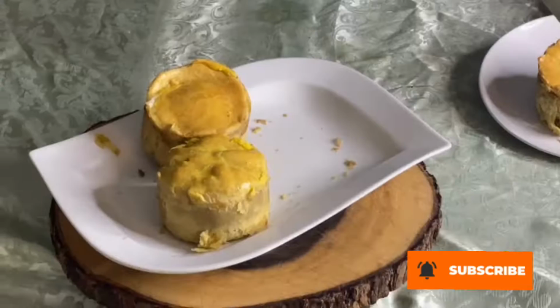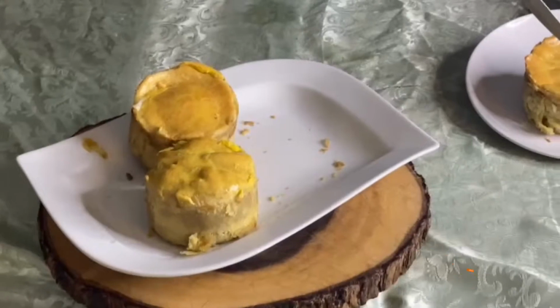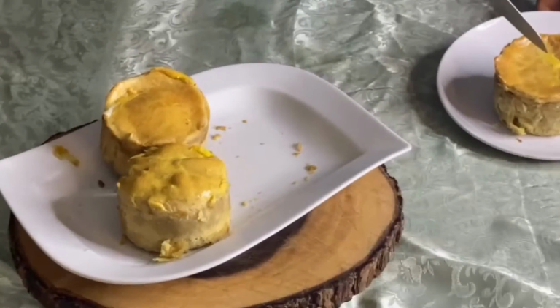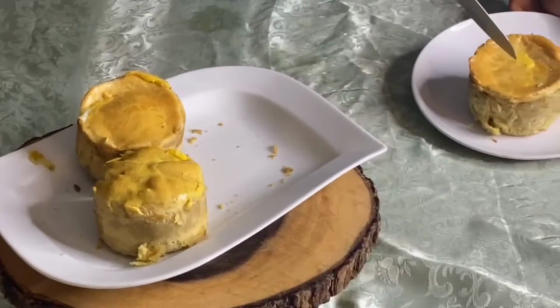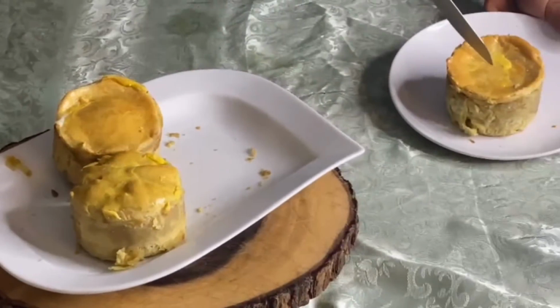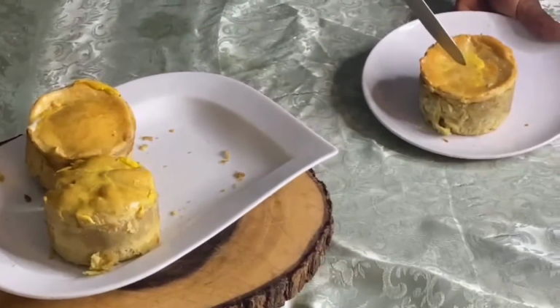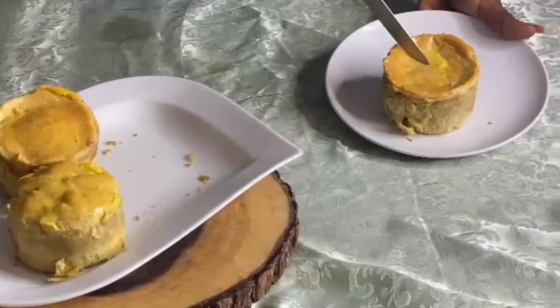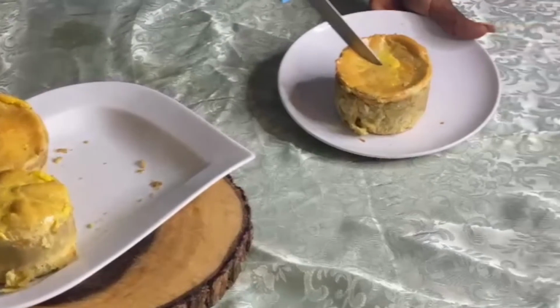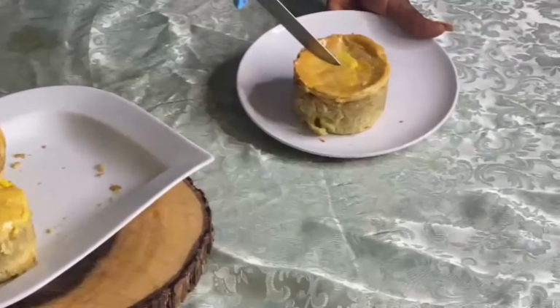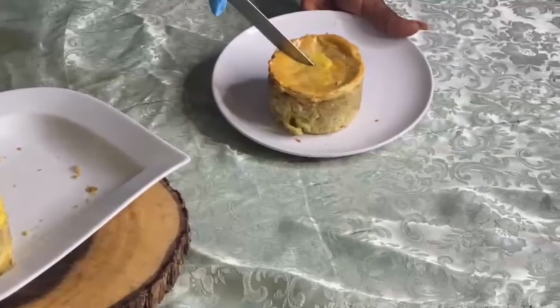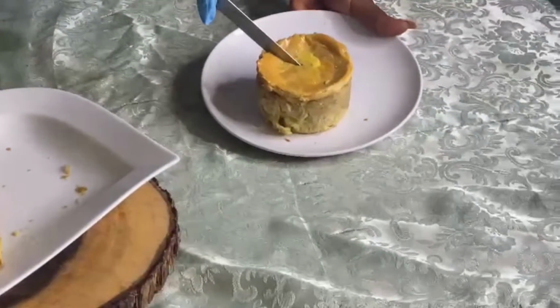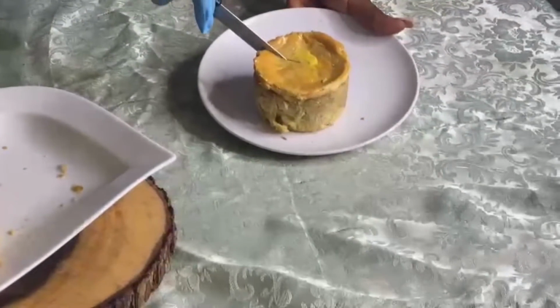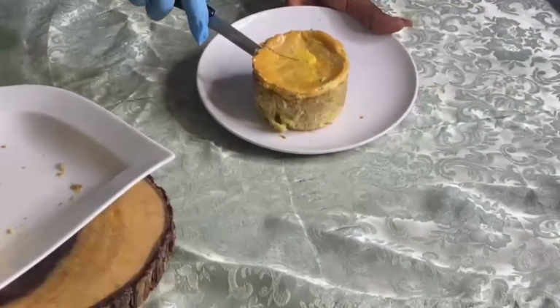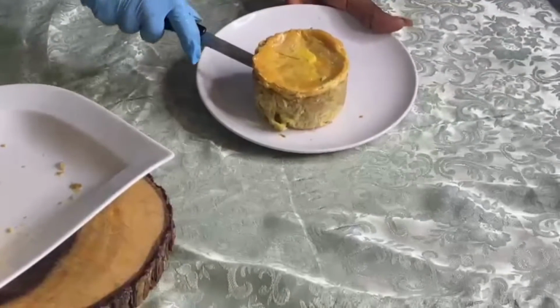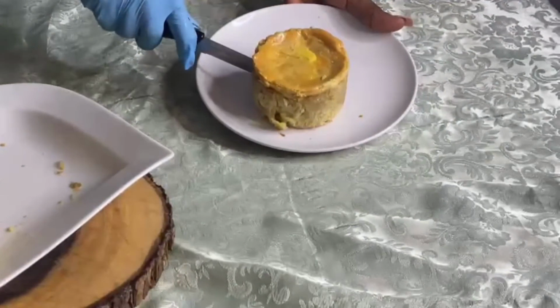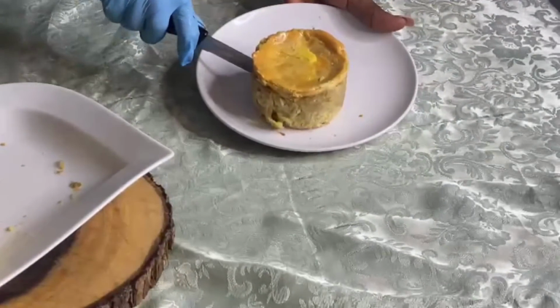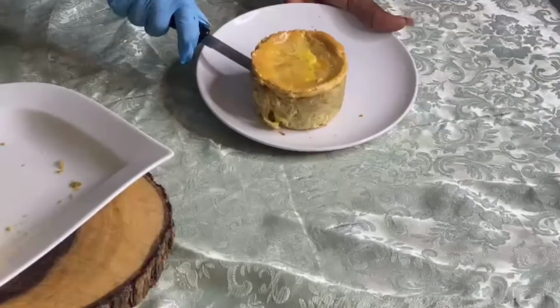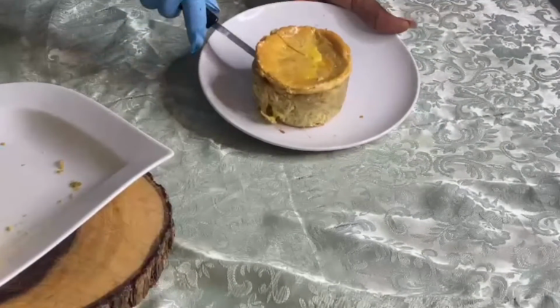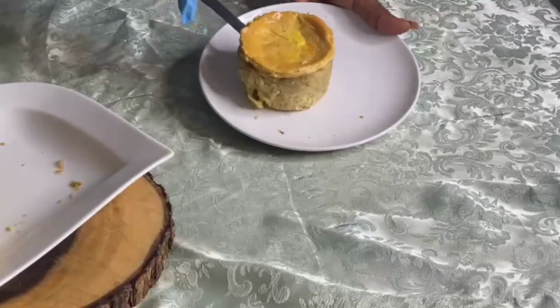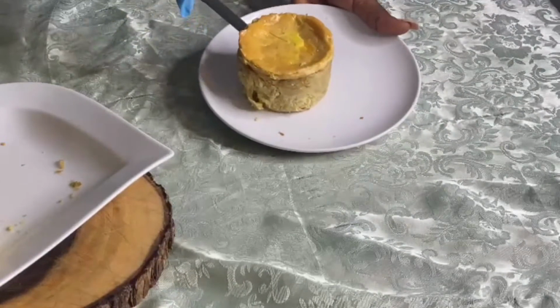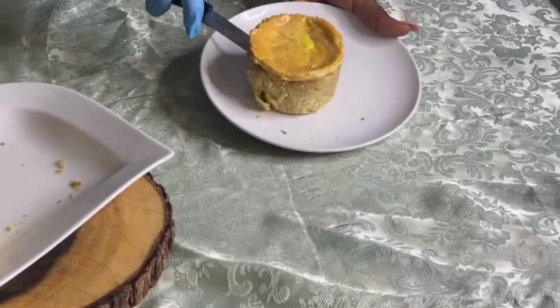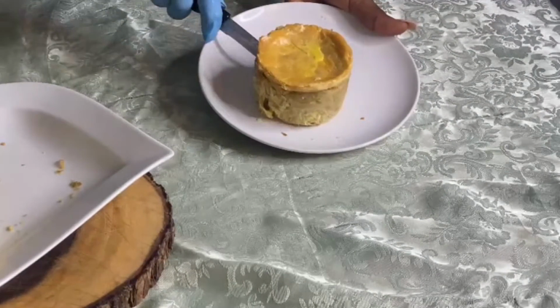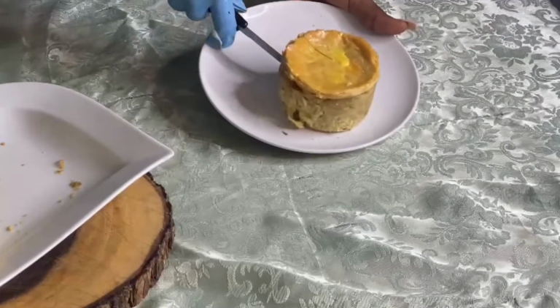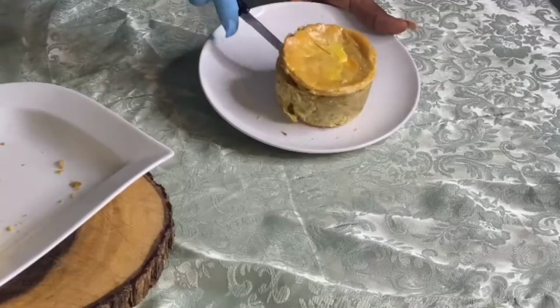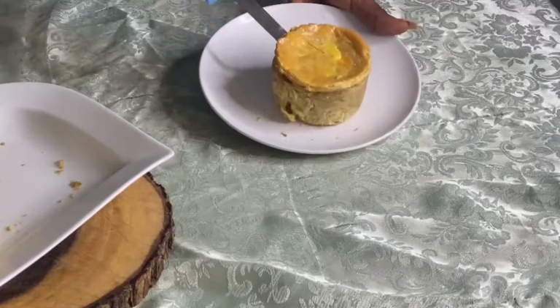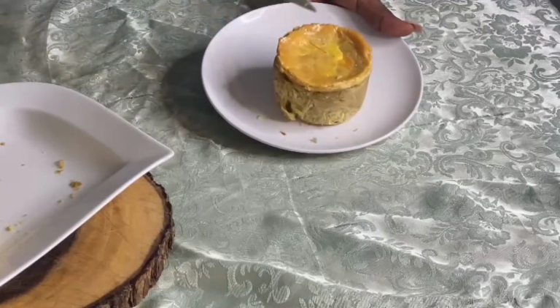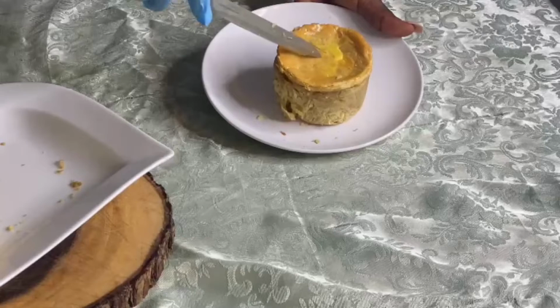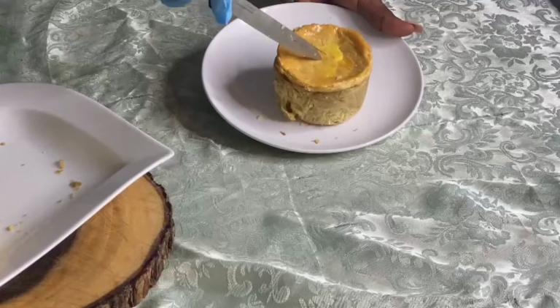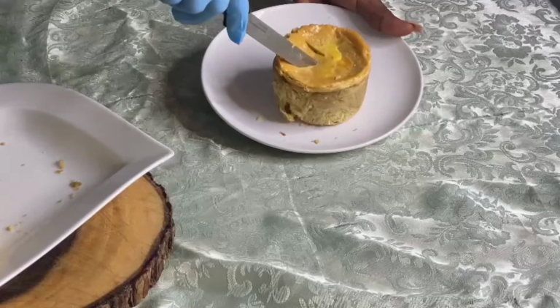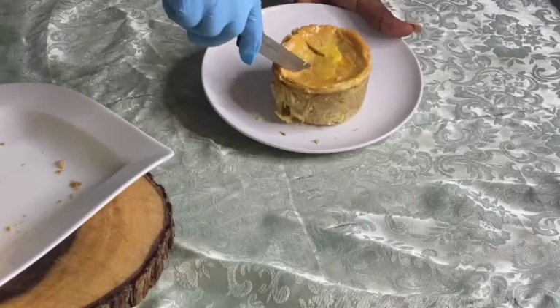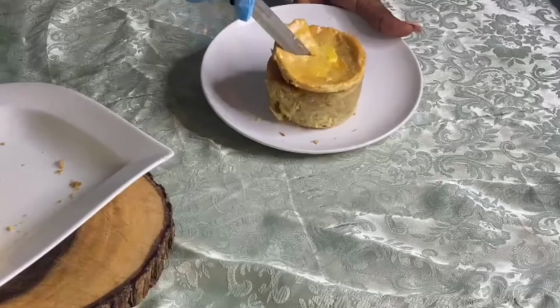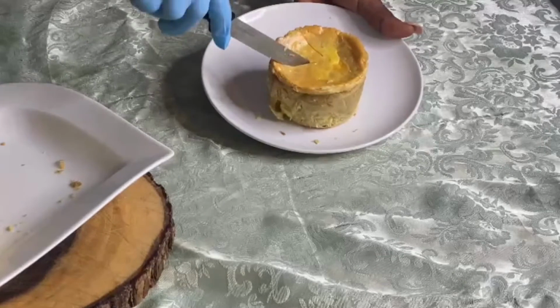Yes! This is the mixed meat pie — this is the main meal, guys. So, so, so nice and yummy!